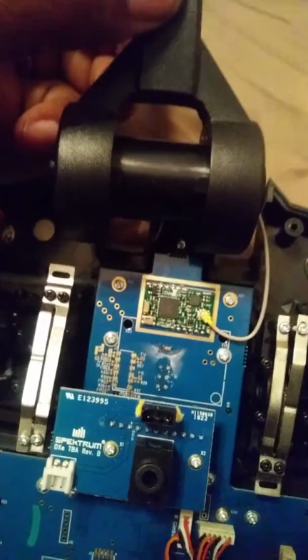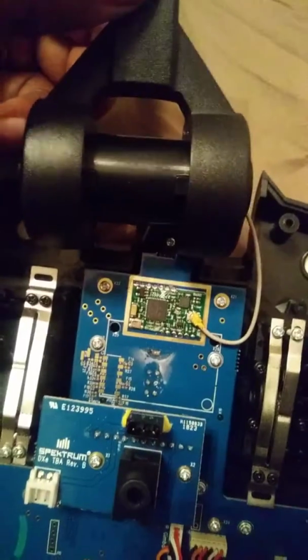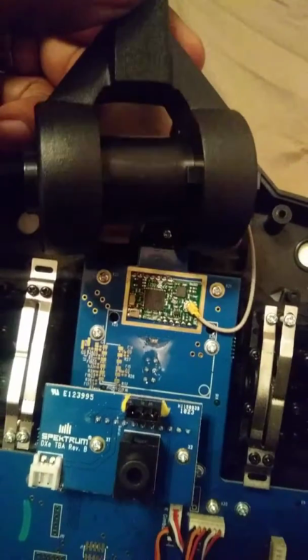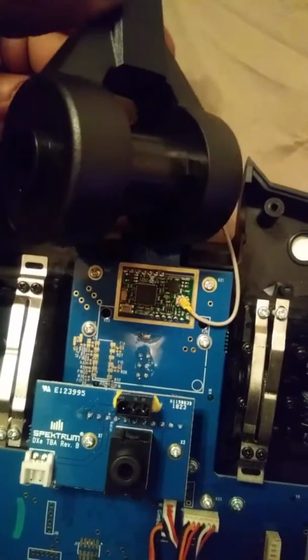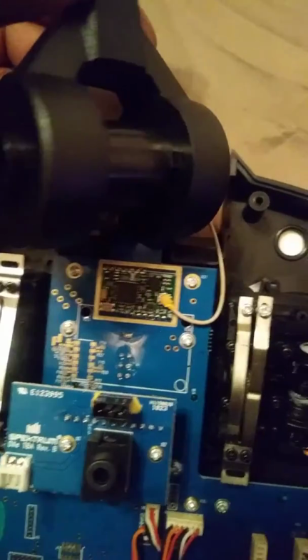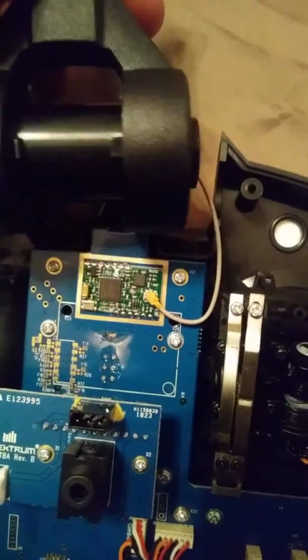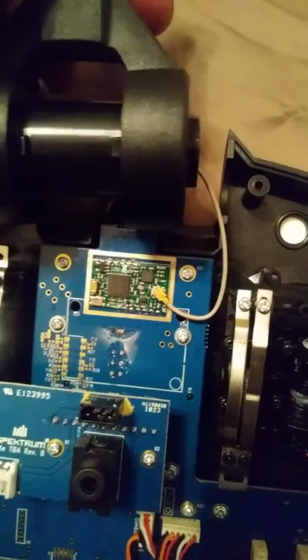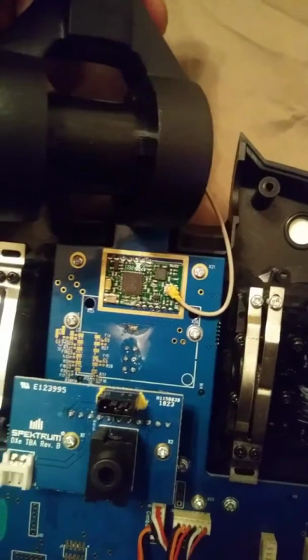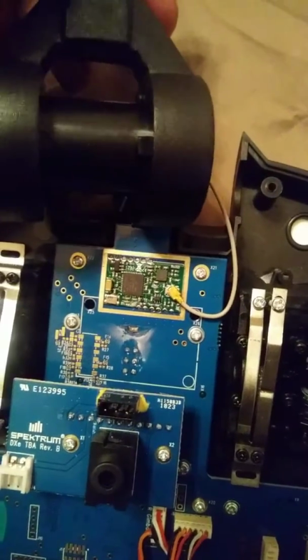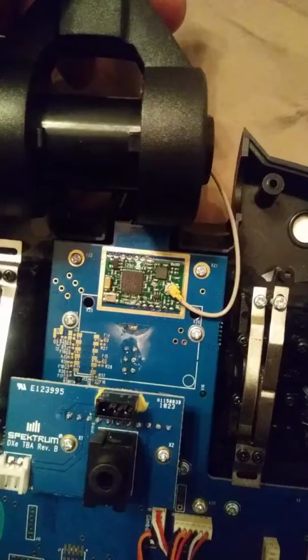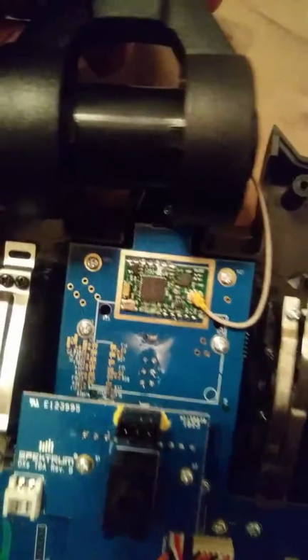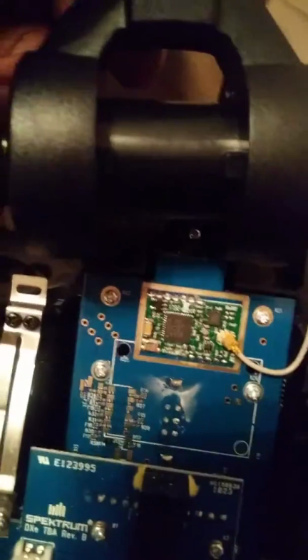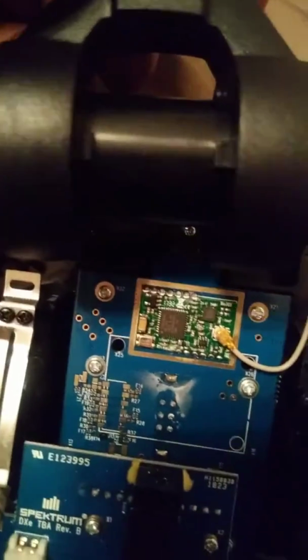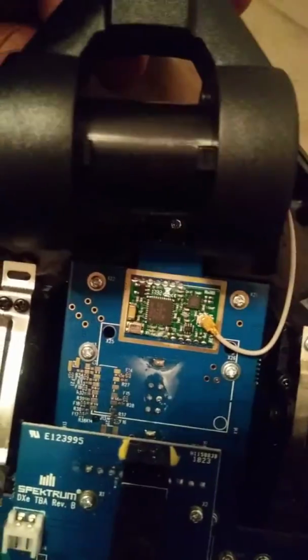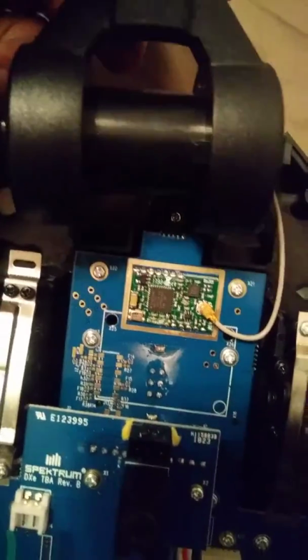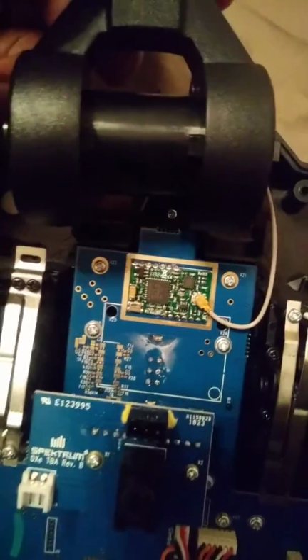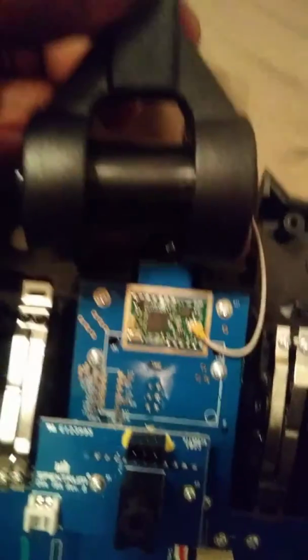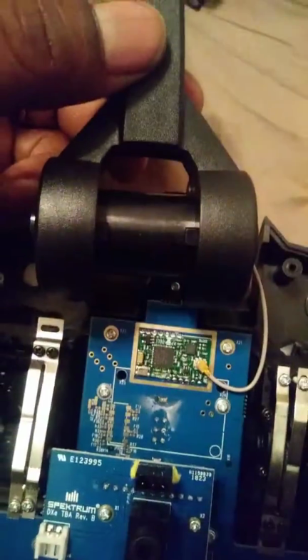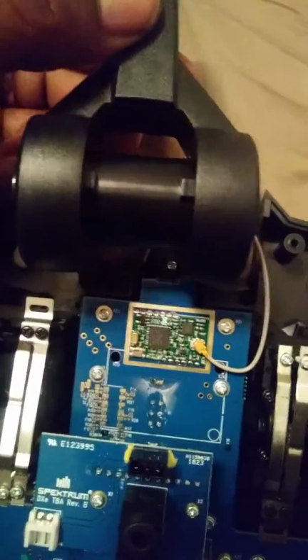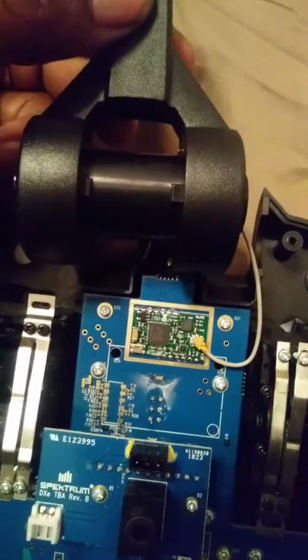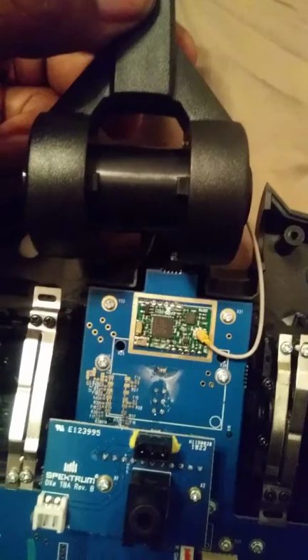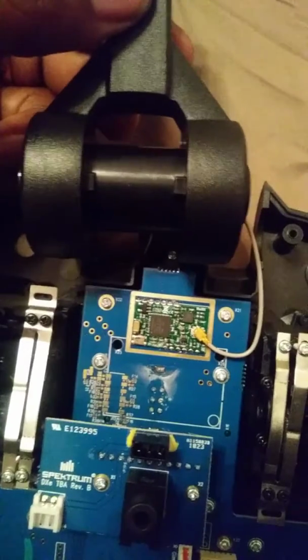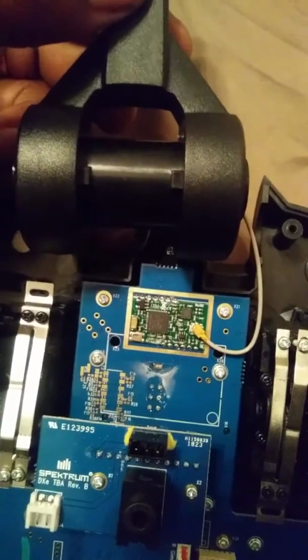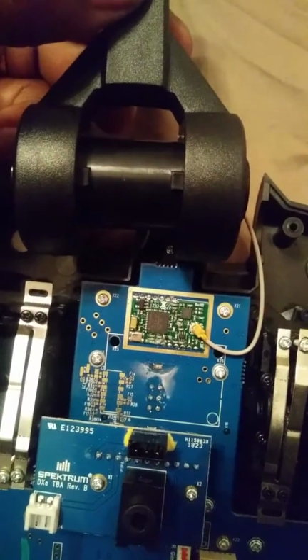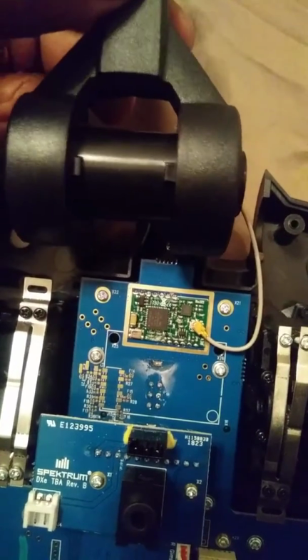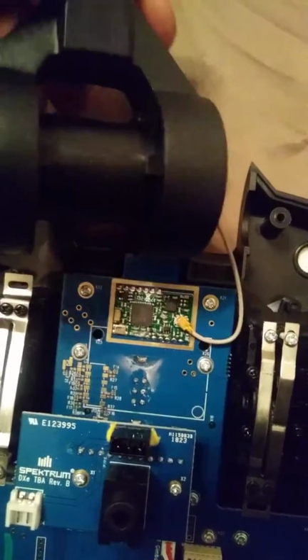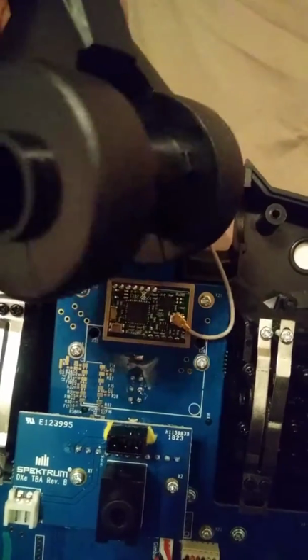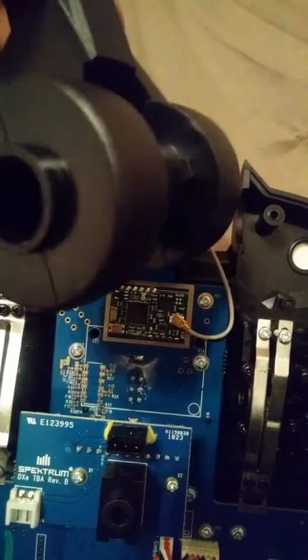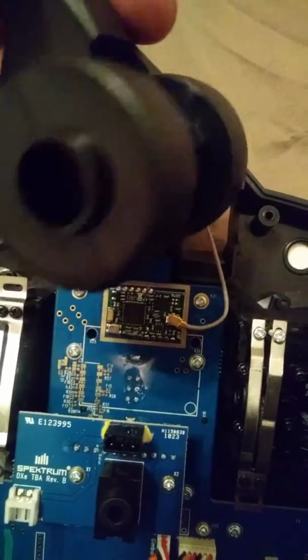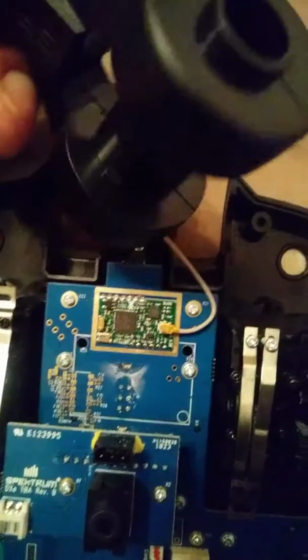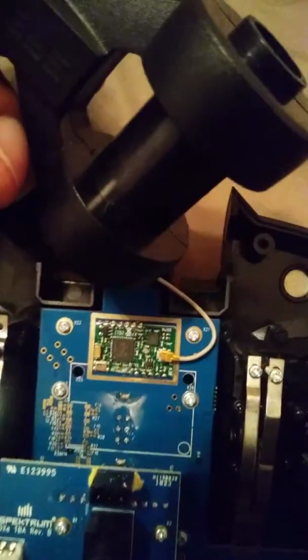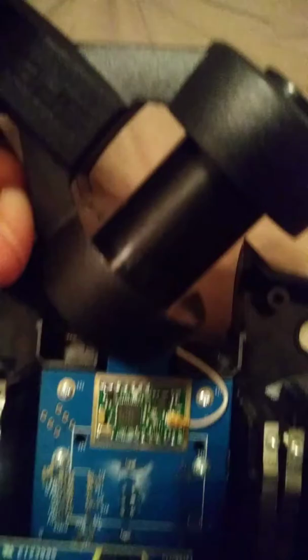So I just got my first DXE Spectrum Radio. The biggest thing about the Spectrum Radios is the antenna sticking straight up and you not being able to move it. So this is the mod to be able to fold your antenna down.